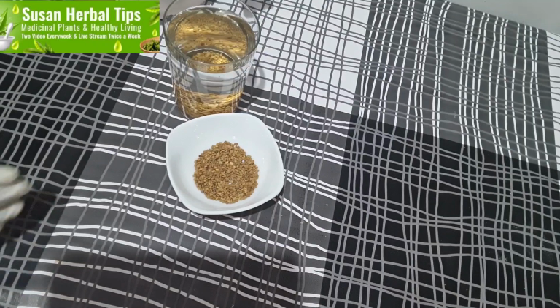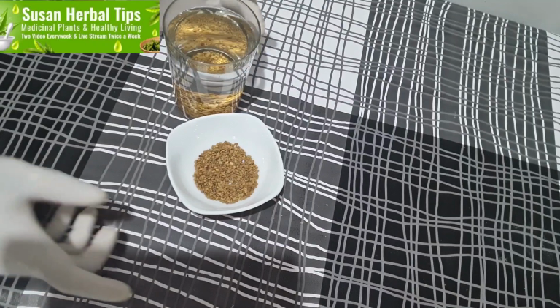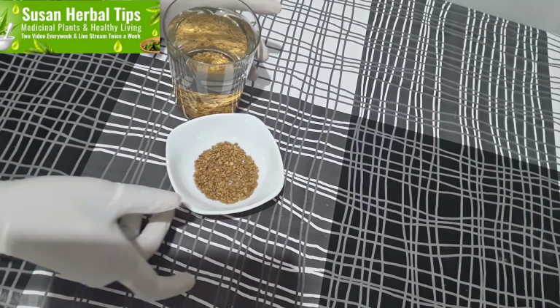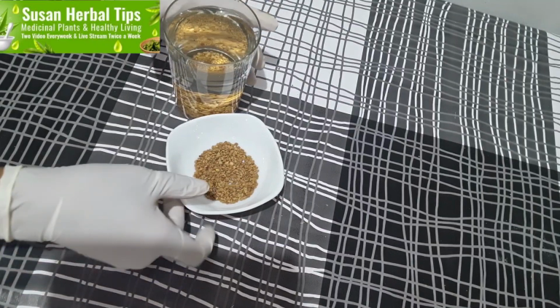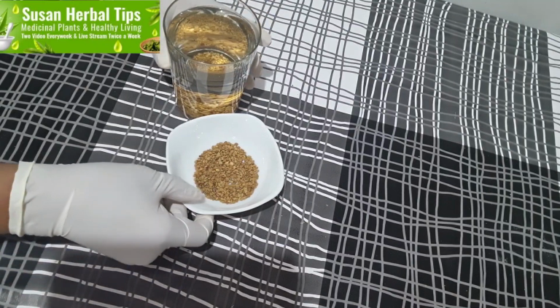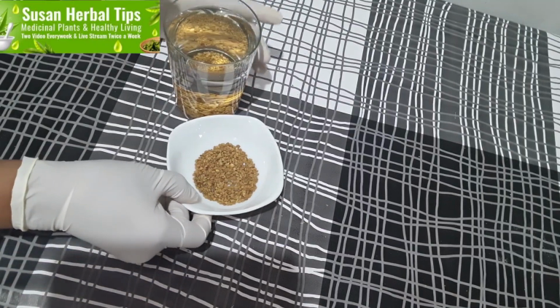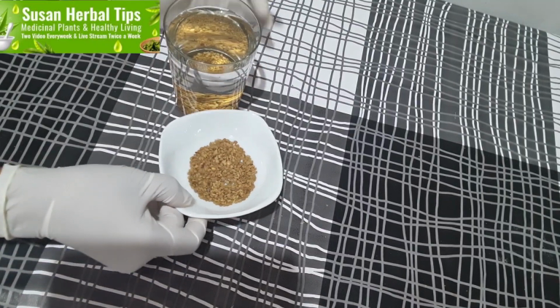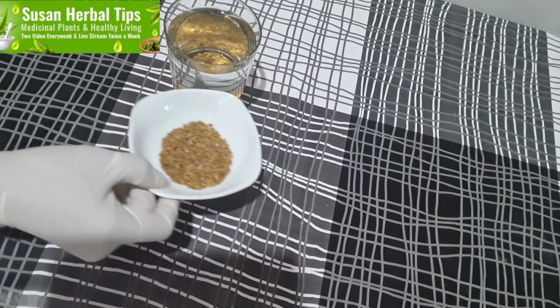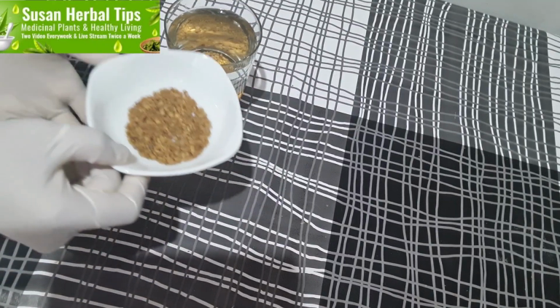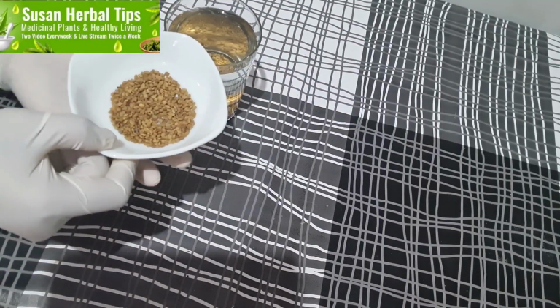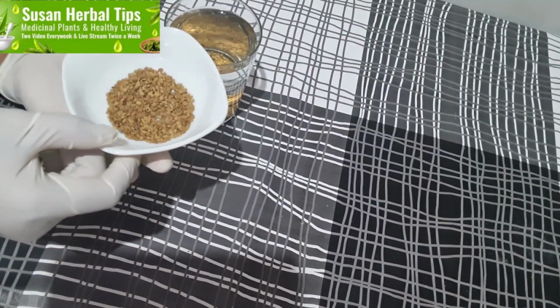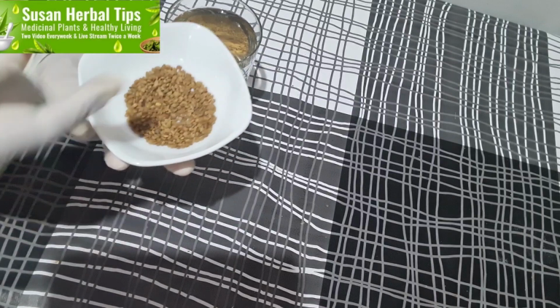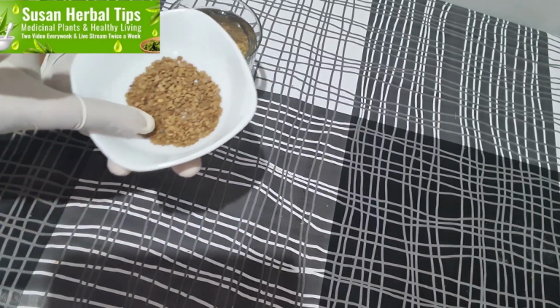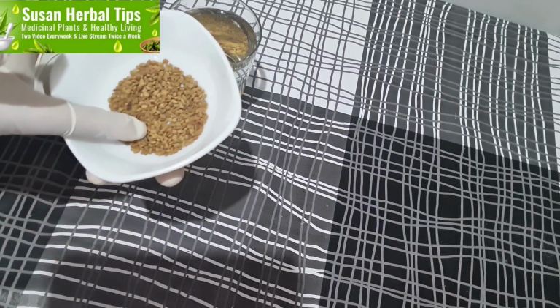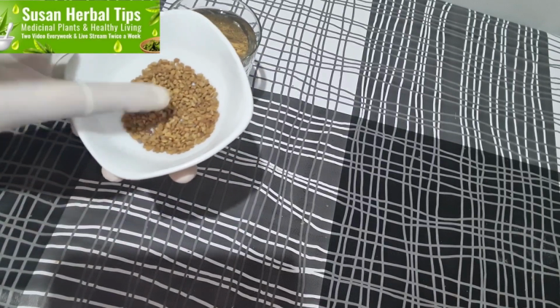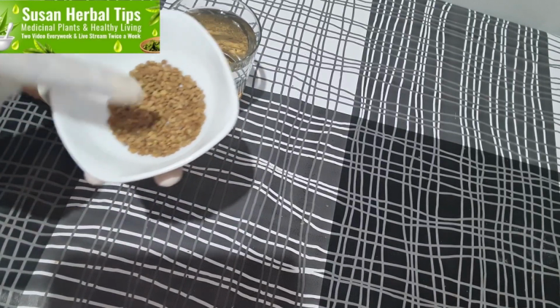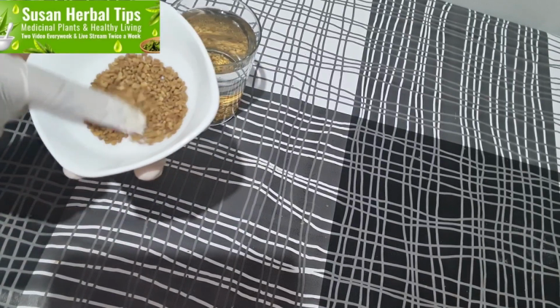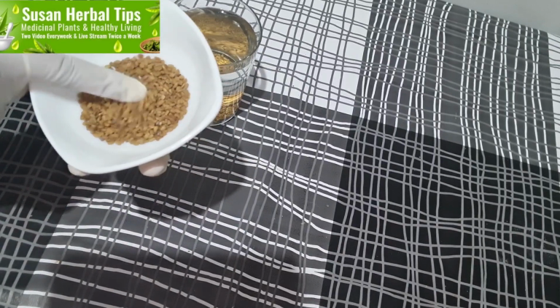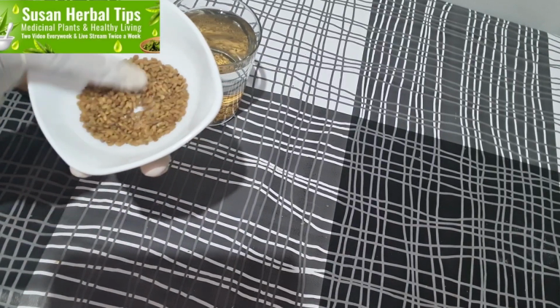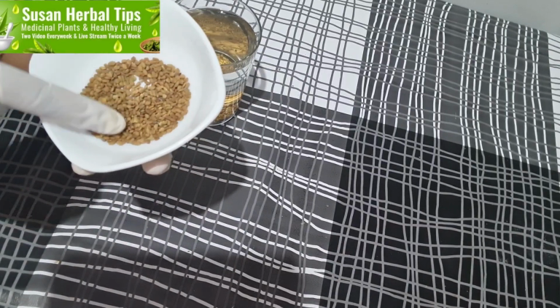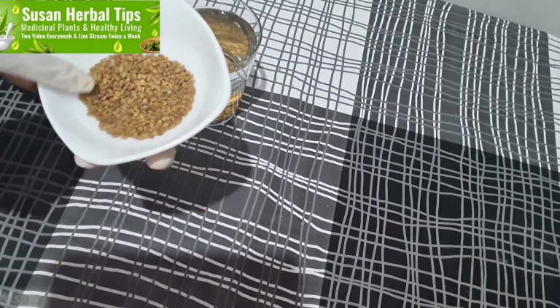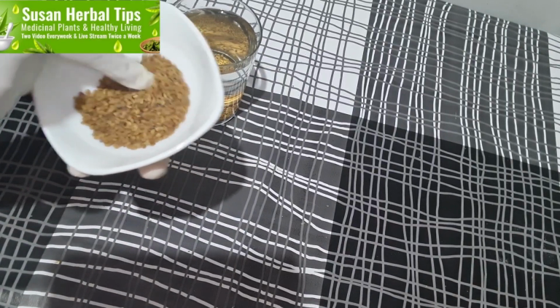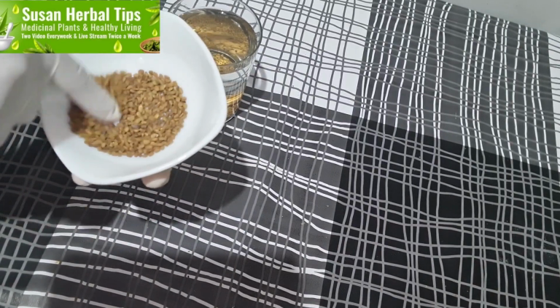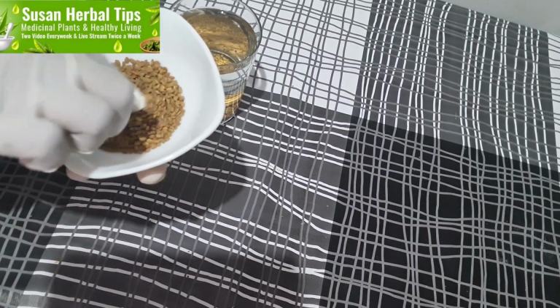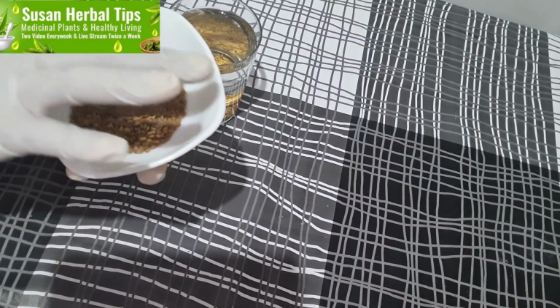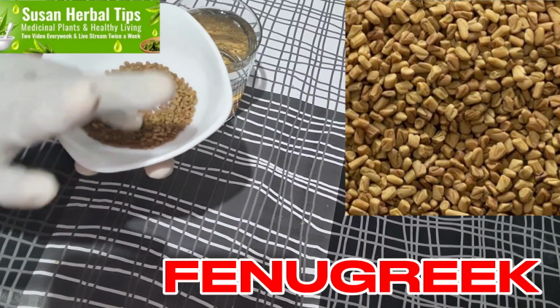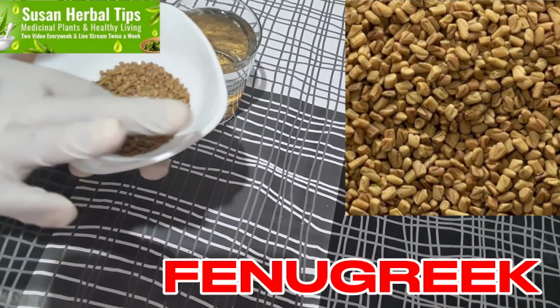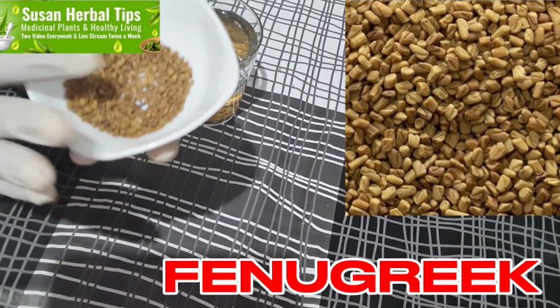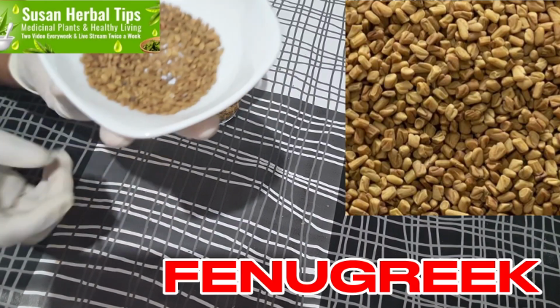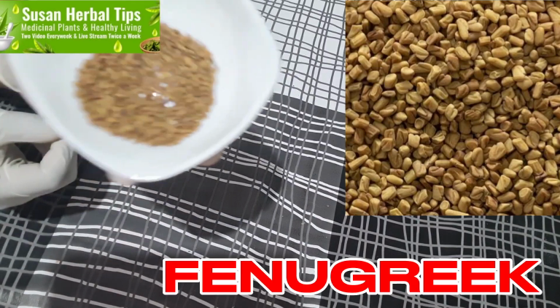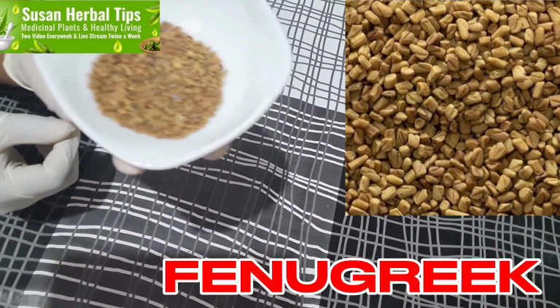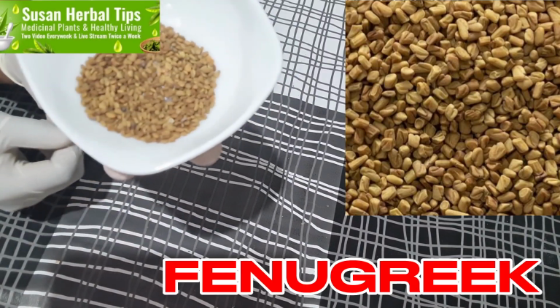Hello my people, you're welcome back to my channel, Susan Herbert Eves. We give you medicinal plants and living a healthy lifestyle. Today I want to talk about this medicinal plant, this seed — the name is fenugreek.